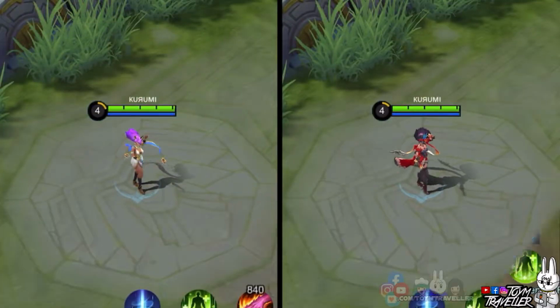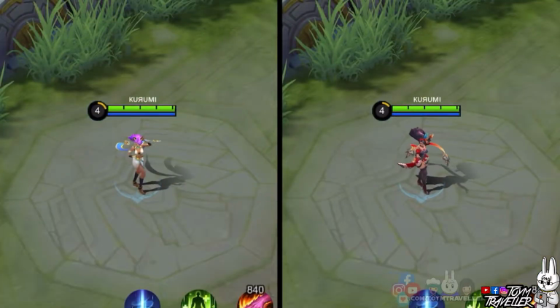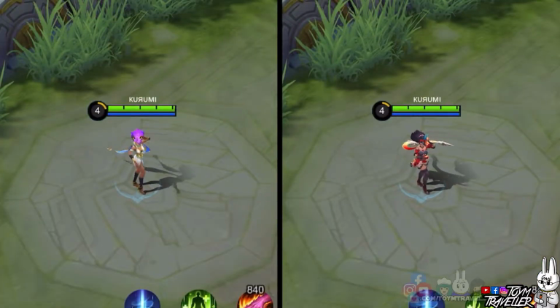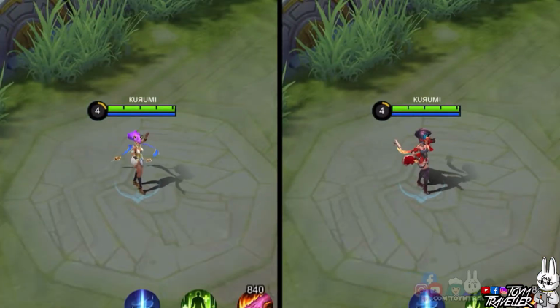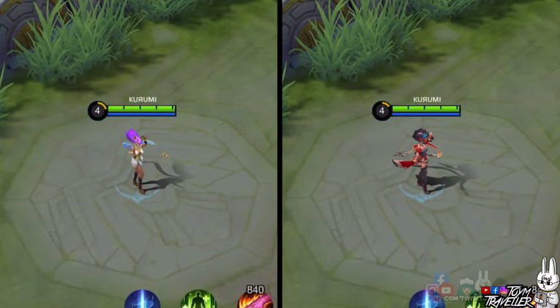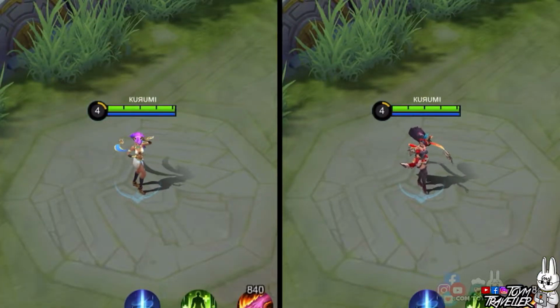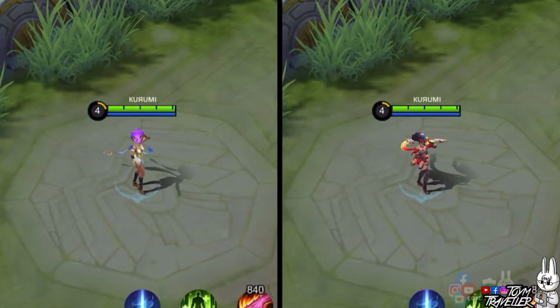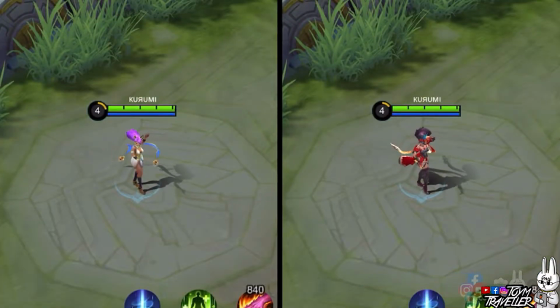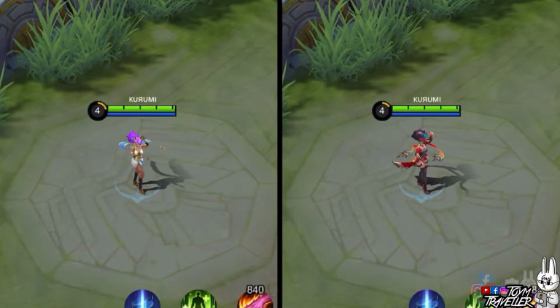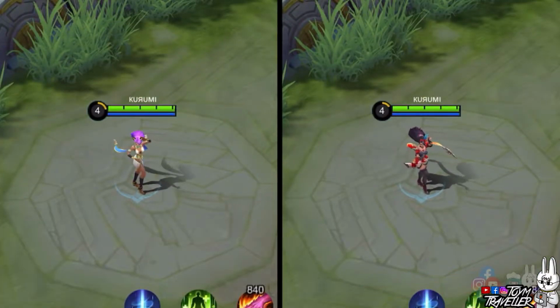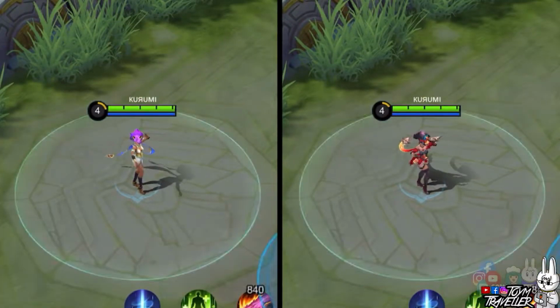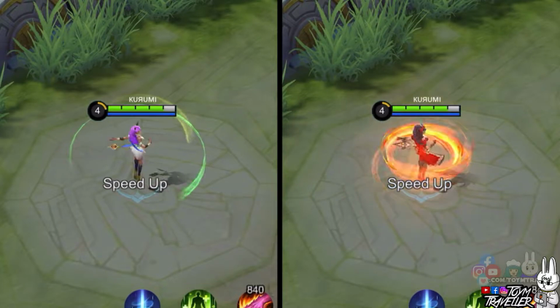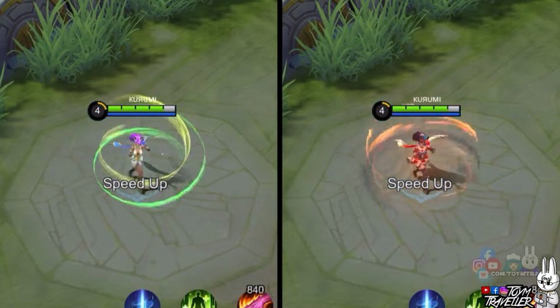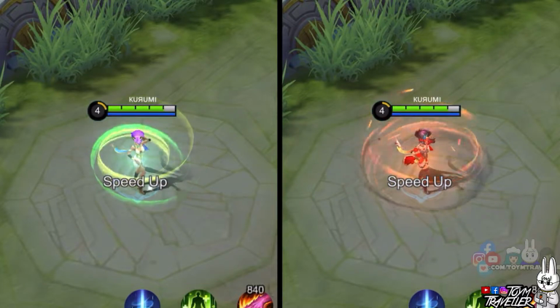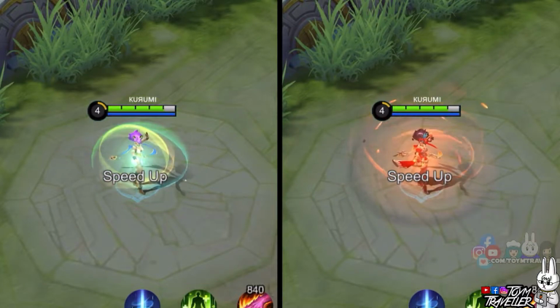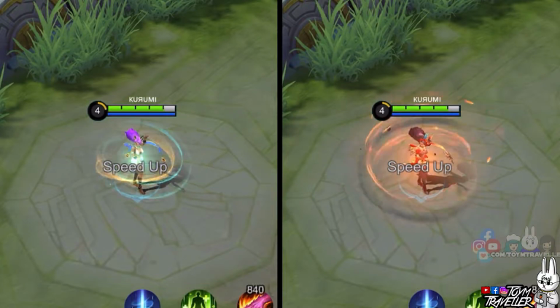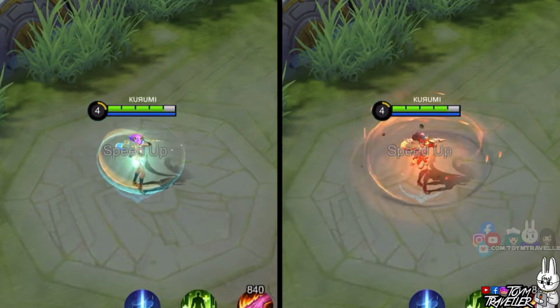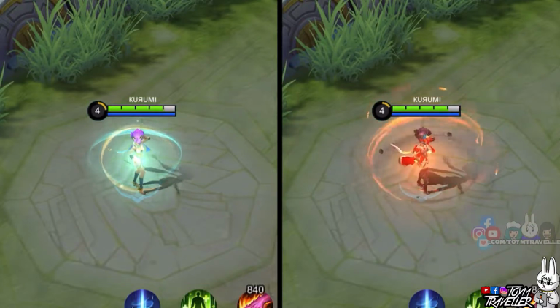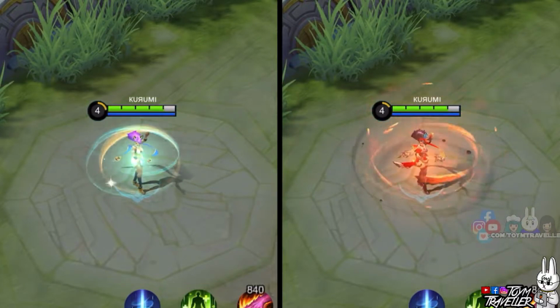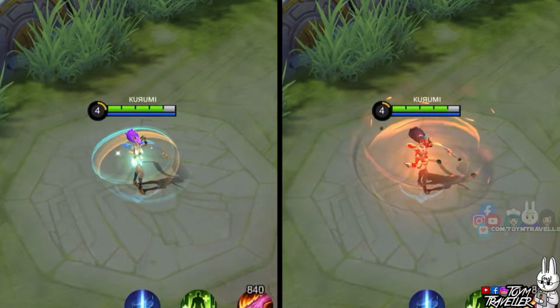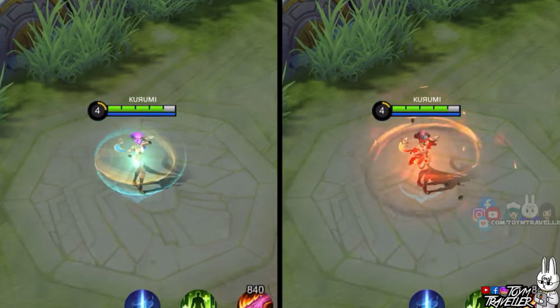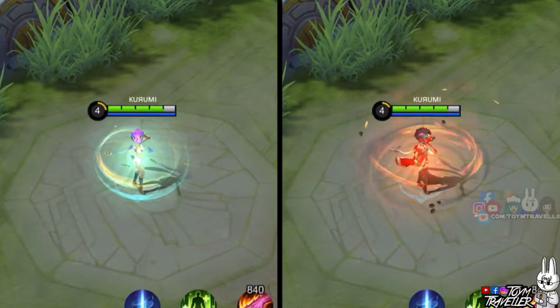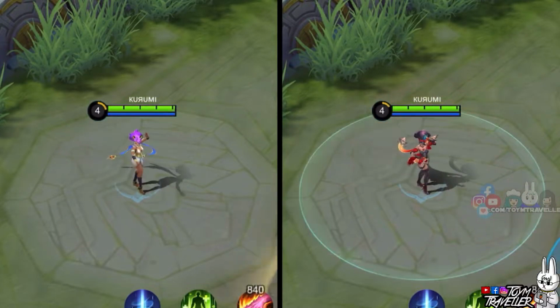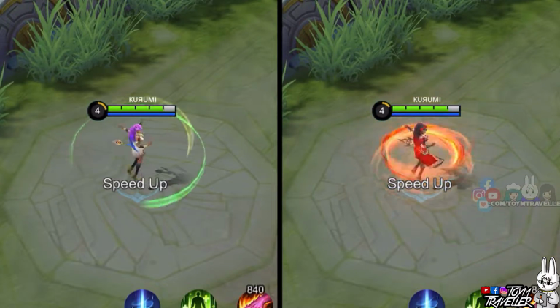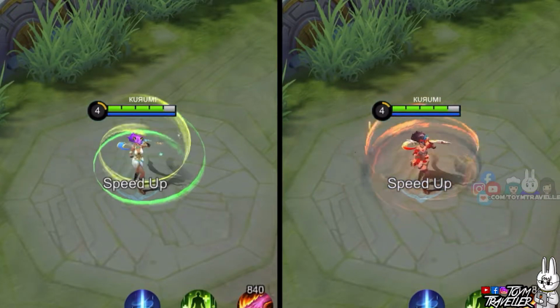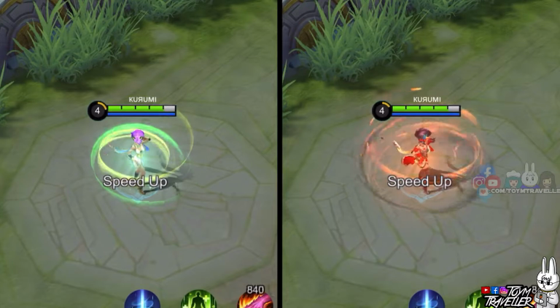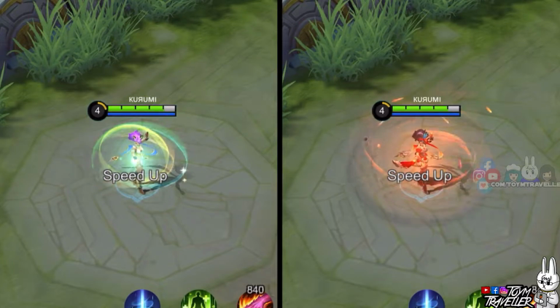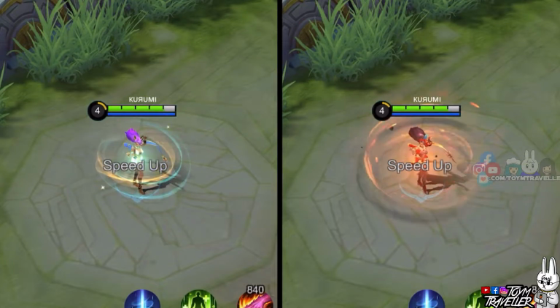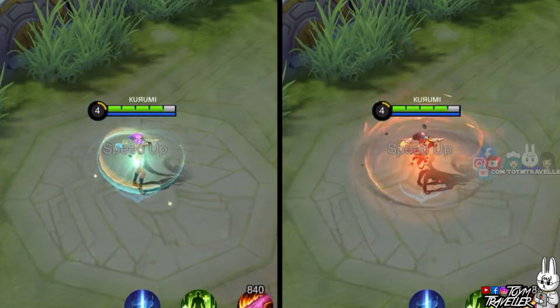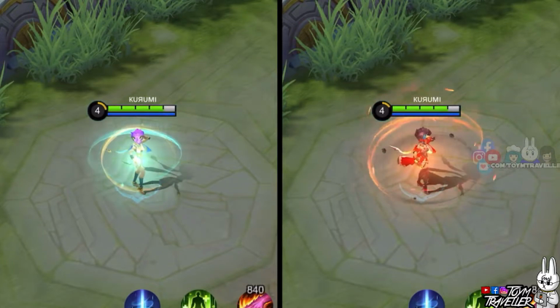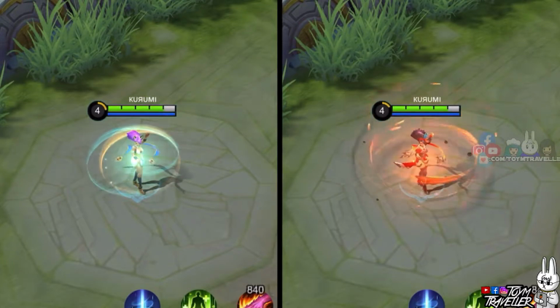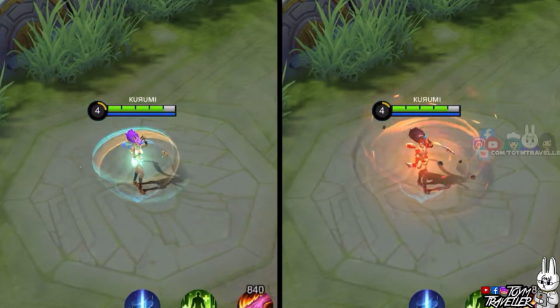Now, let's feature Esmeralda's first skill. Take a look when she buffs herself — the effects surrounding her is like a blazing sandstorm. Just as expected with the Blazing West series, the effects are on fire.